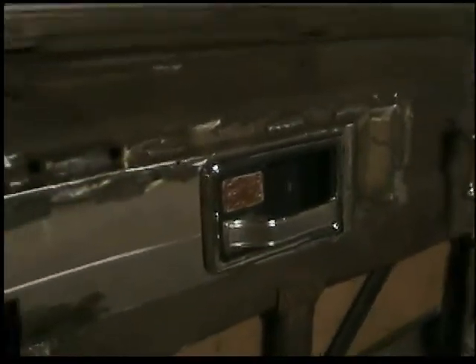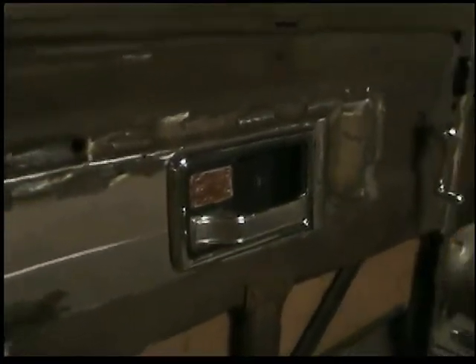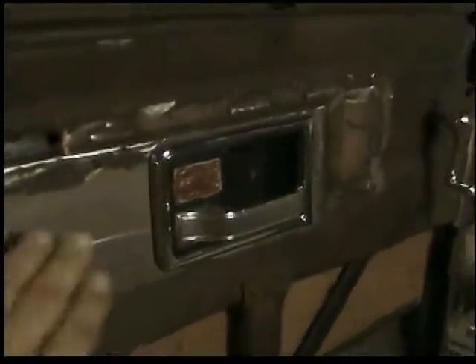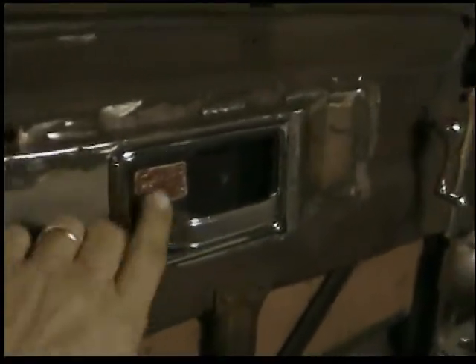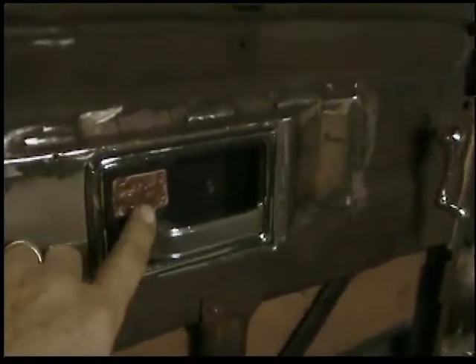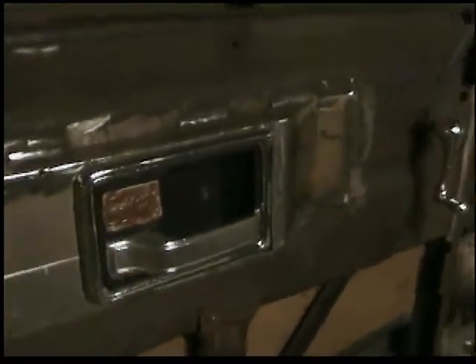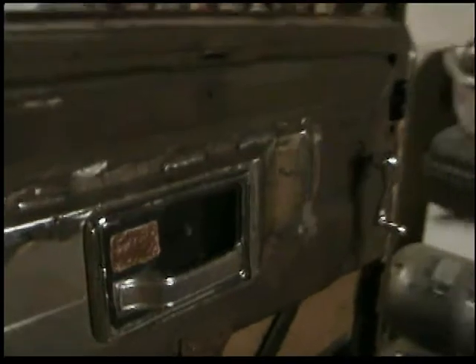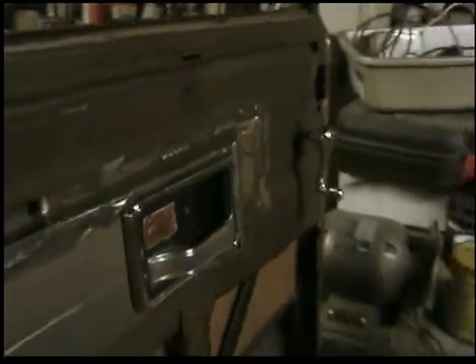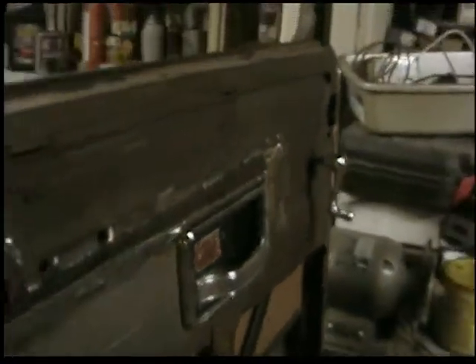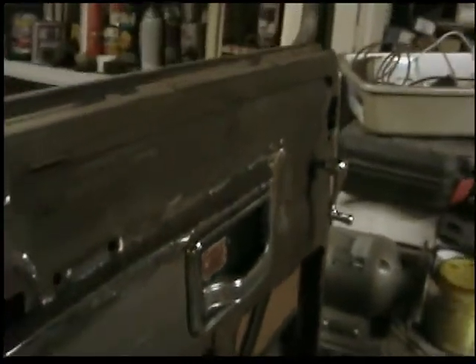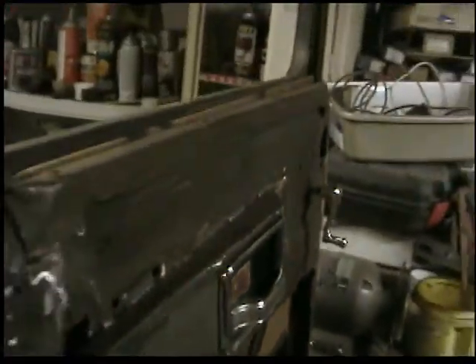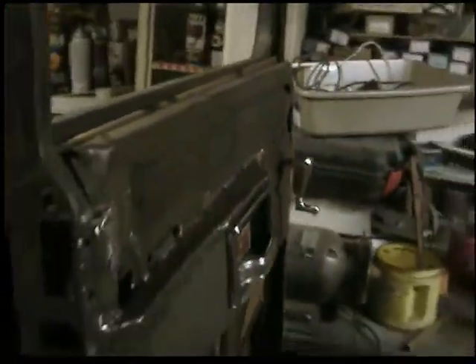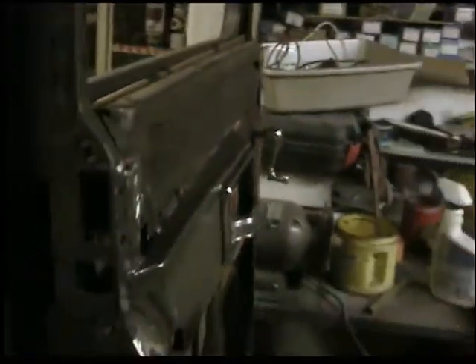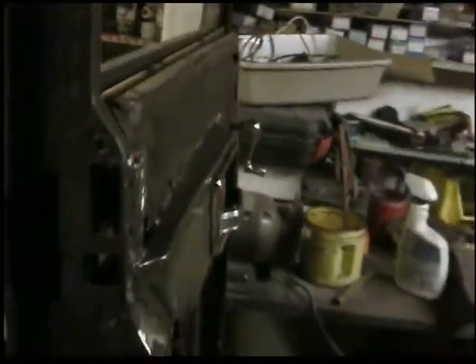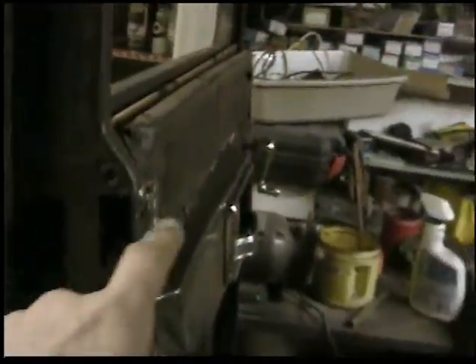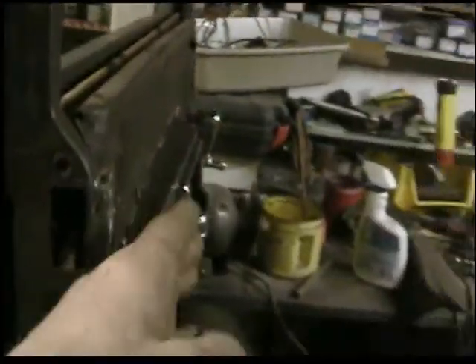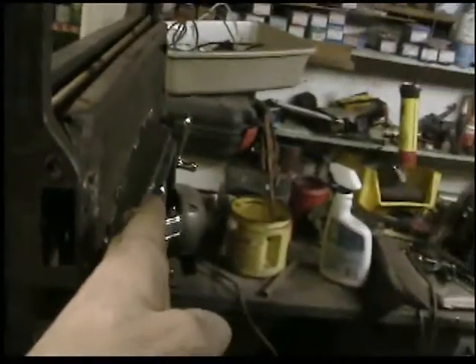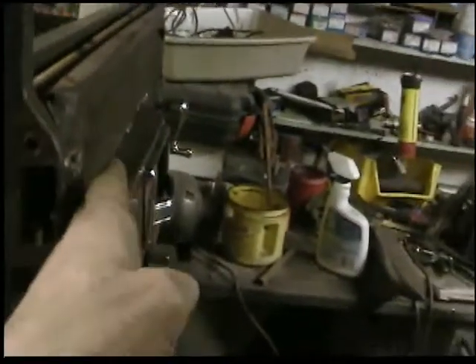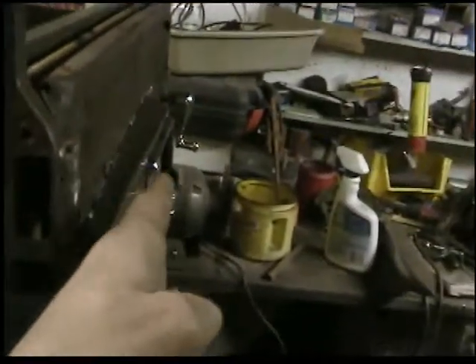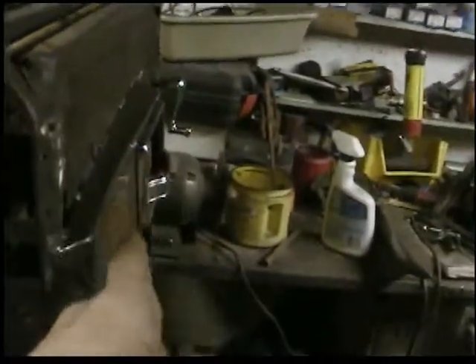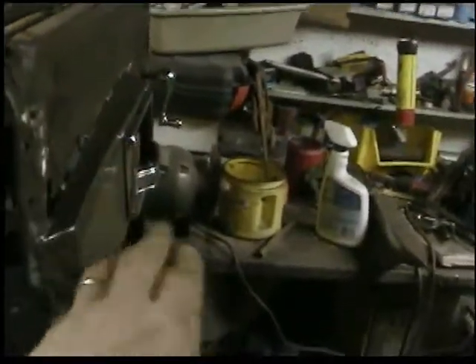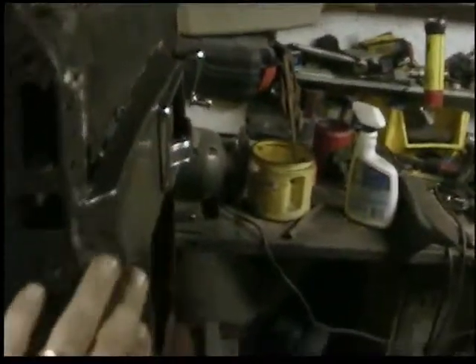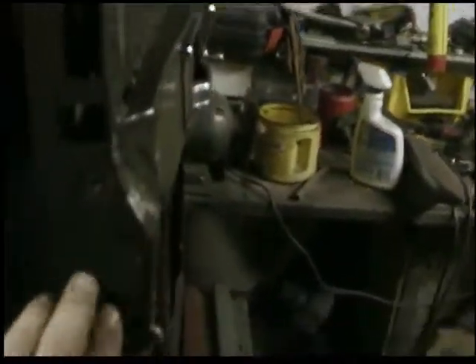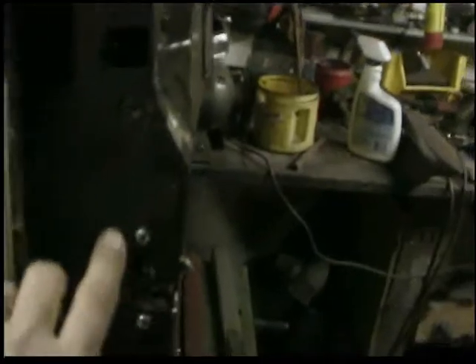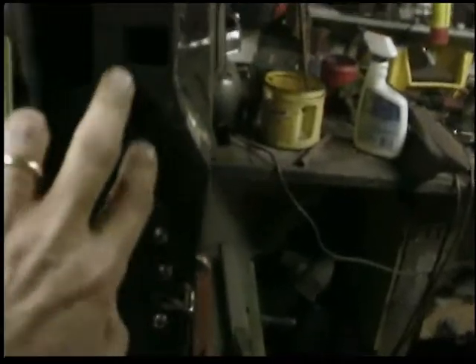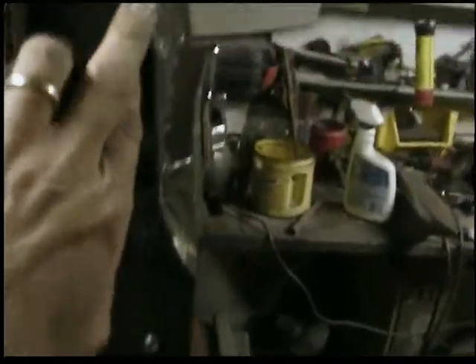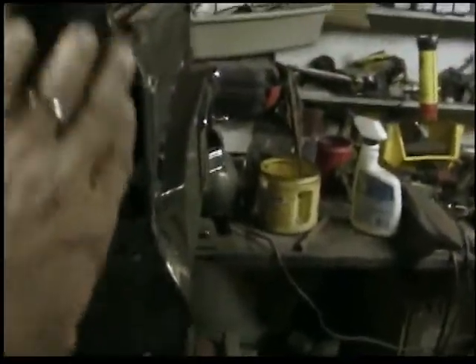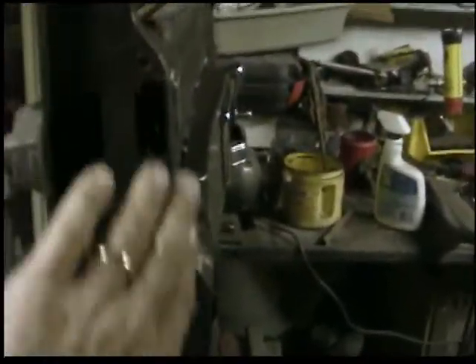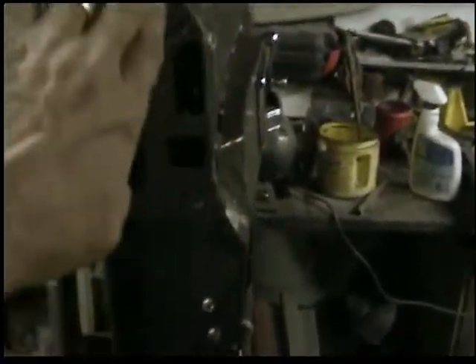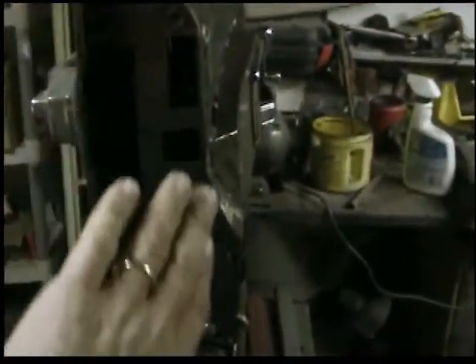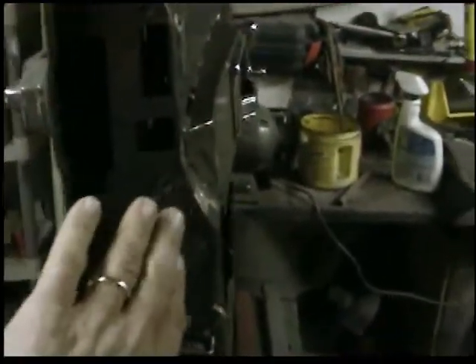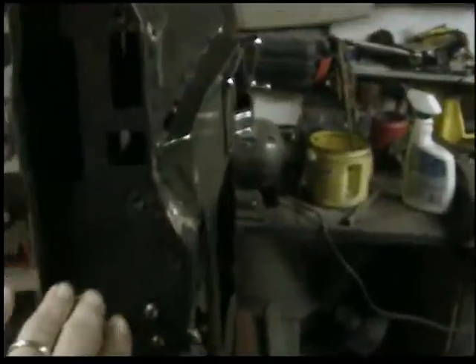Here's the Jeep door handle. You can see how I had to extend it out a little bit so it would clear where the window goes up and down.